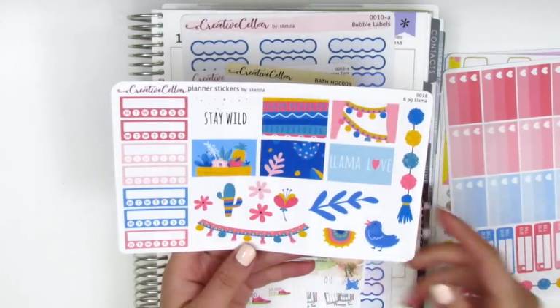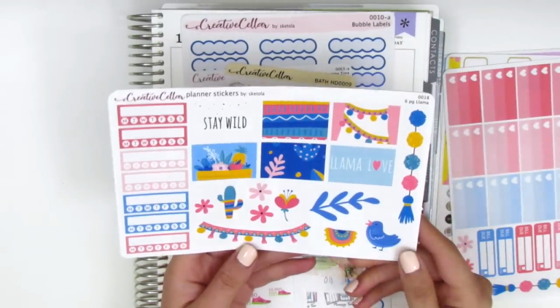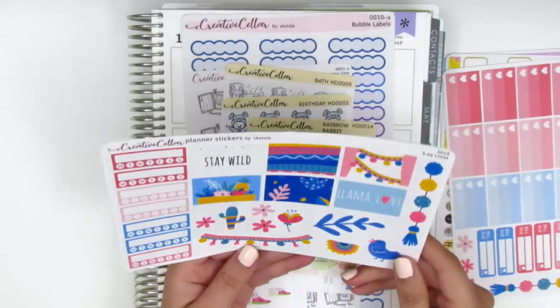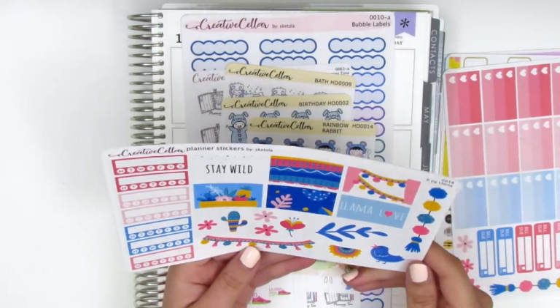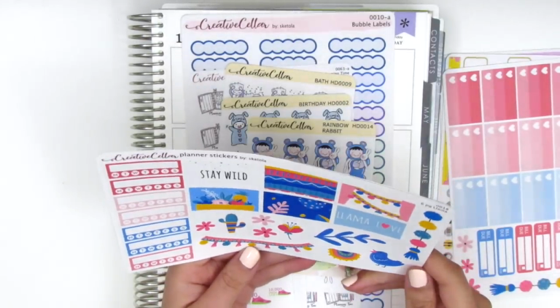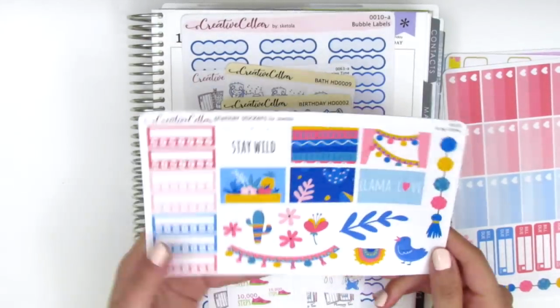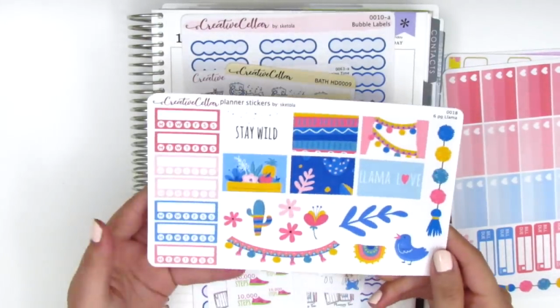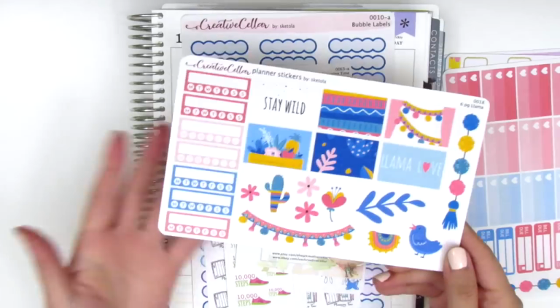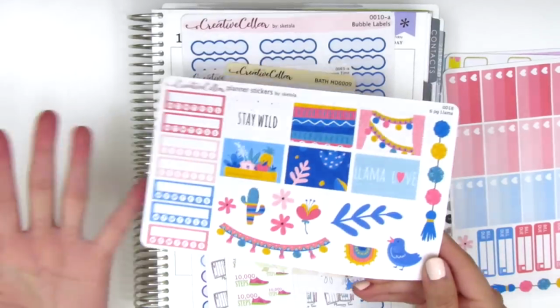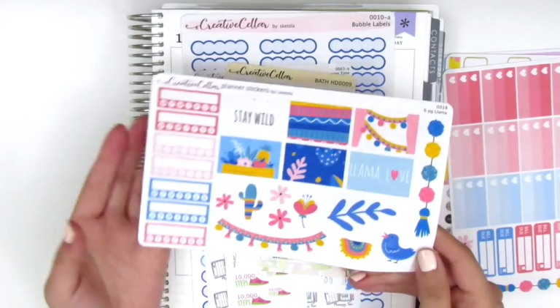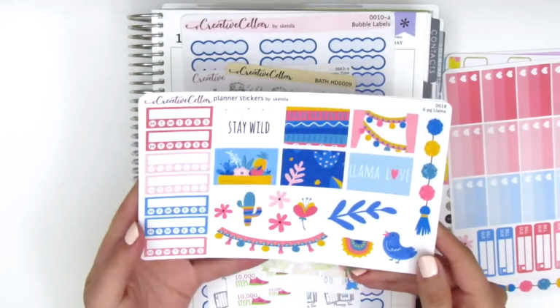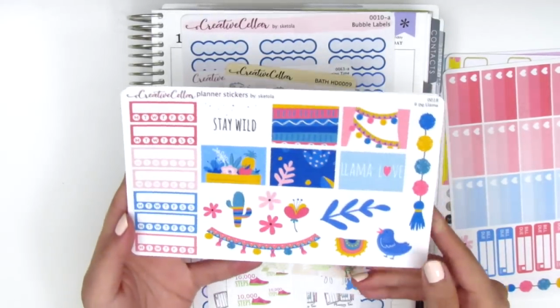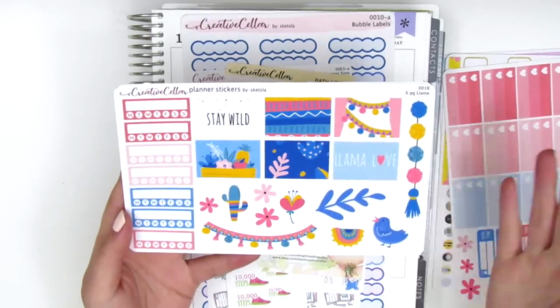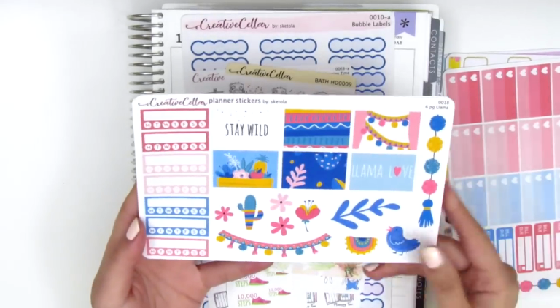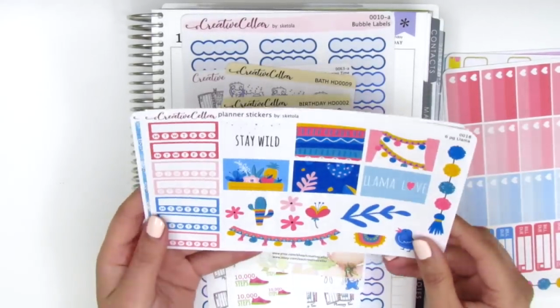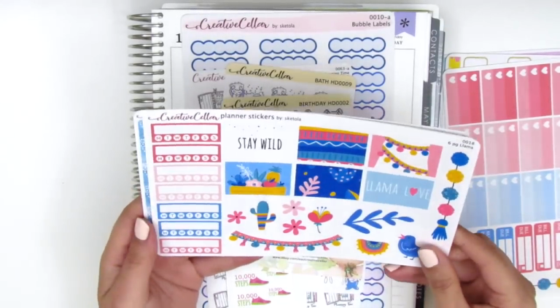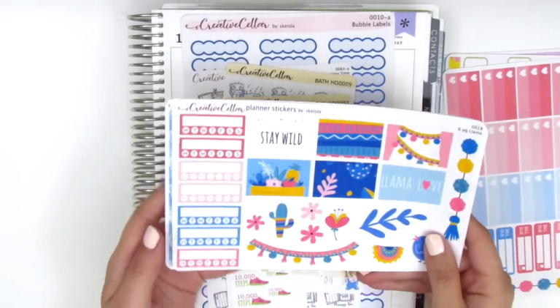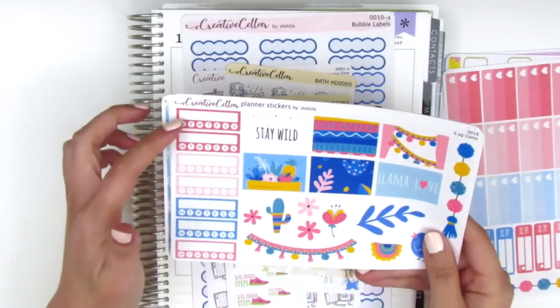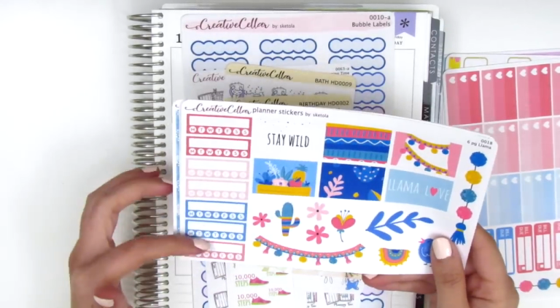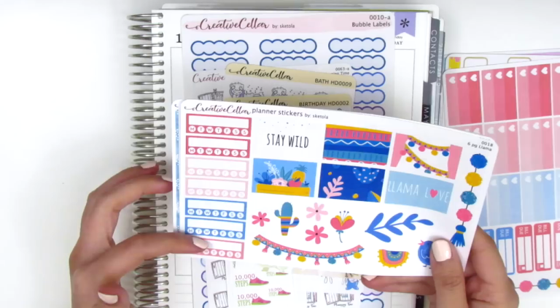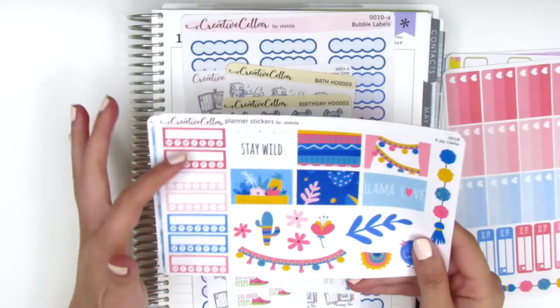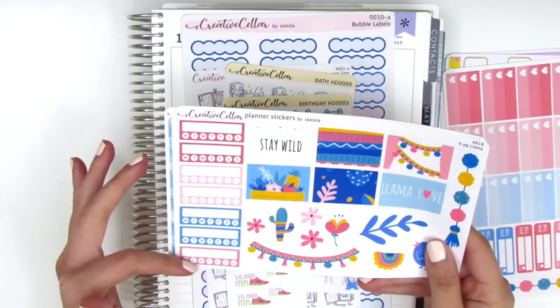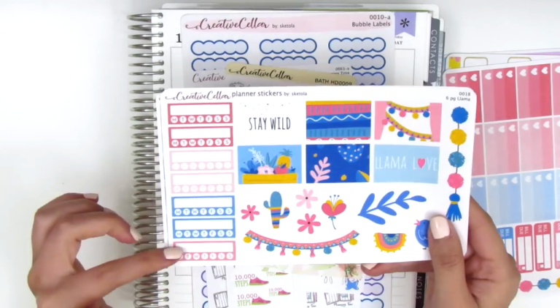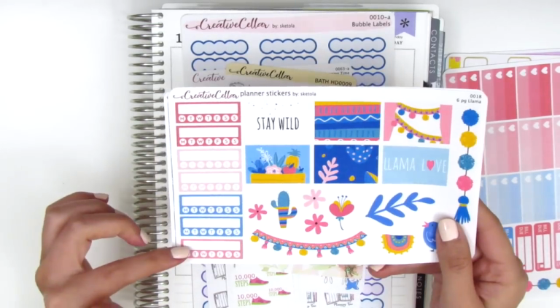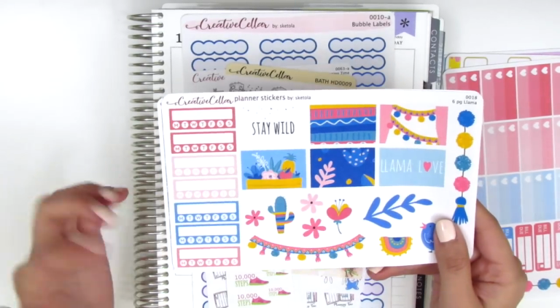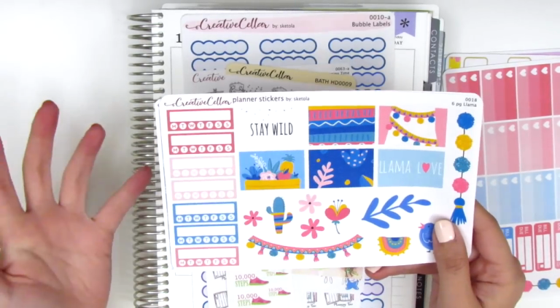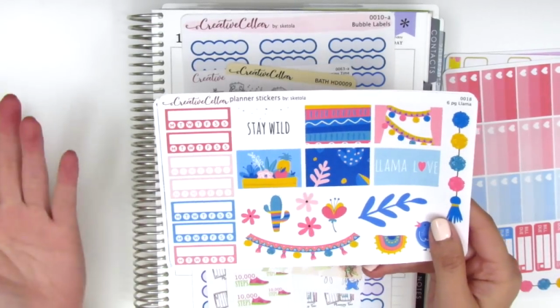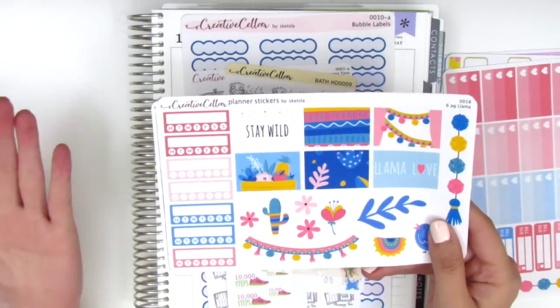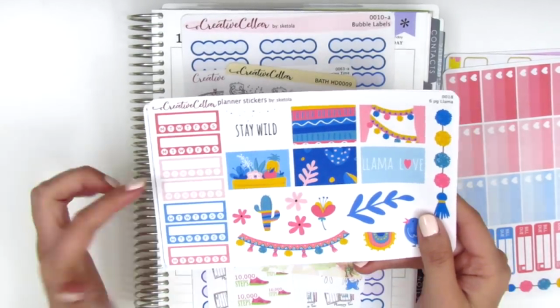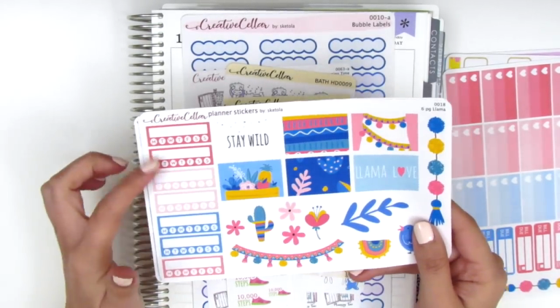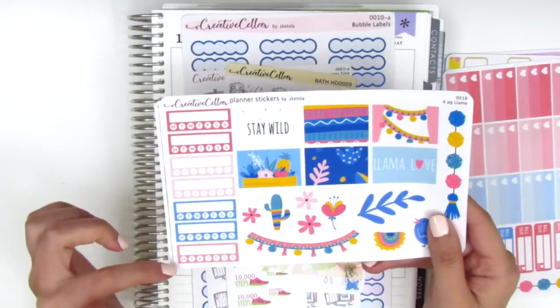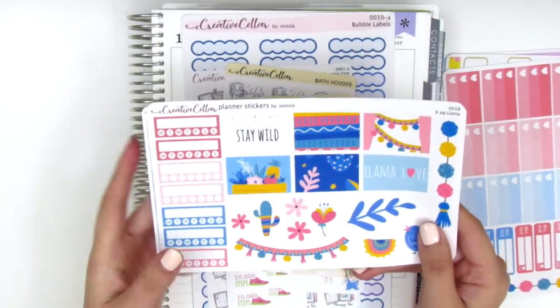Her kits are really different because she includes elements that aren't typically in kits, which is cool. She has seven habit trackers — I usually just use one, but I can always hold on to the rest.